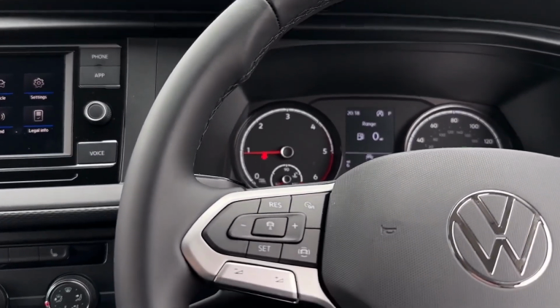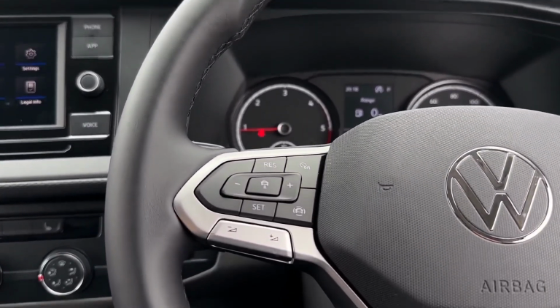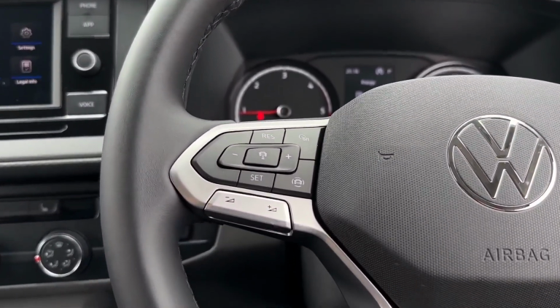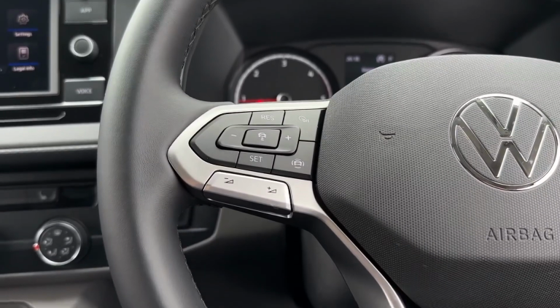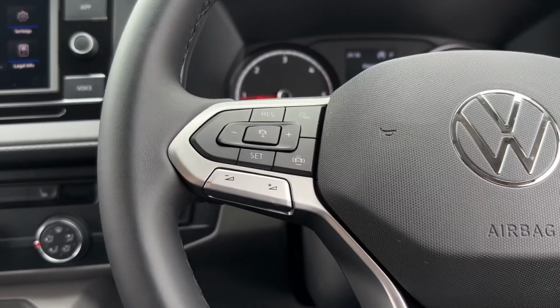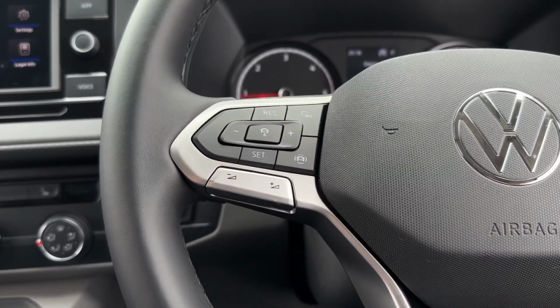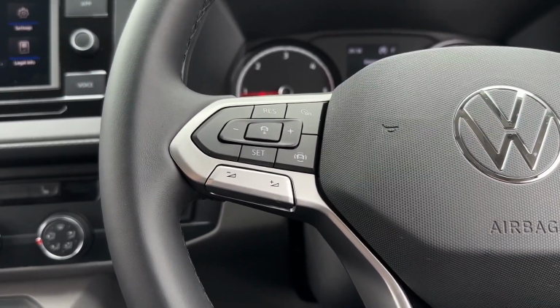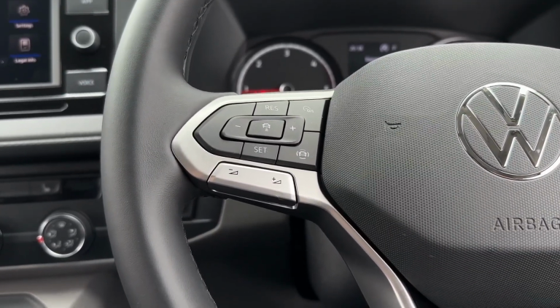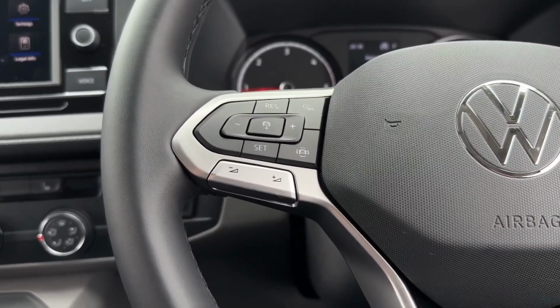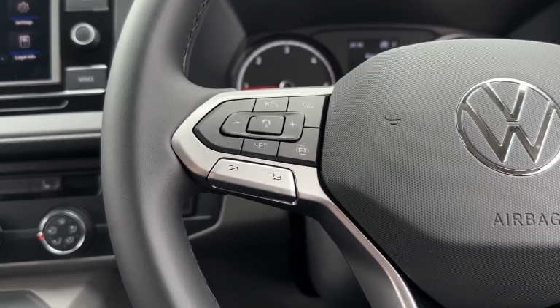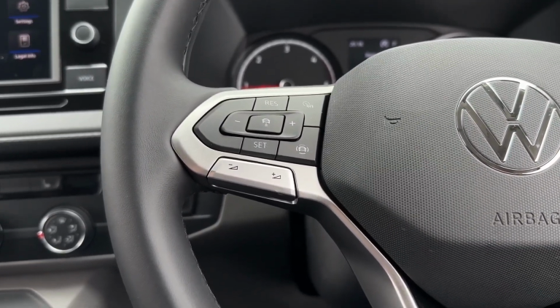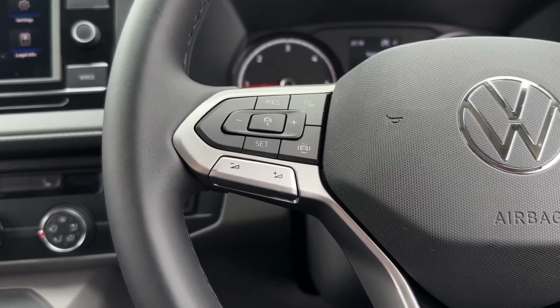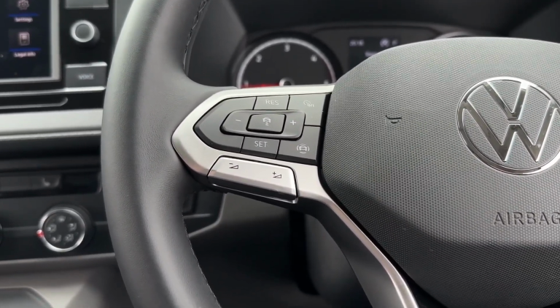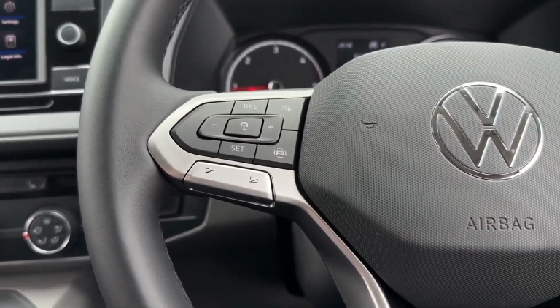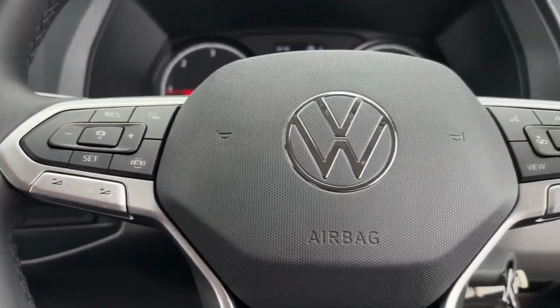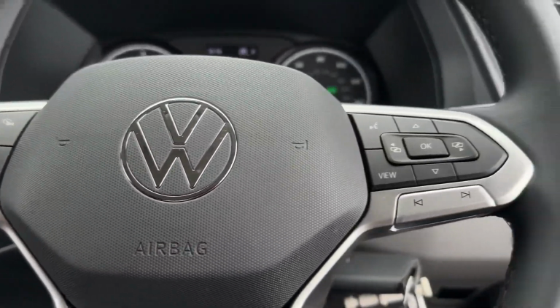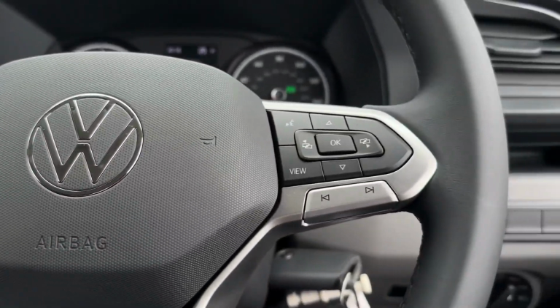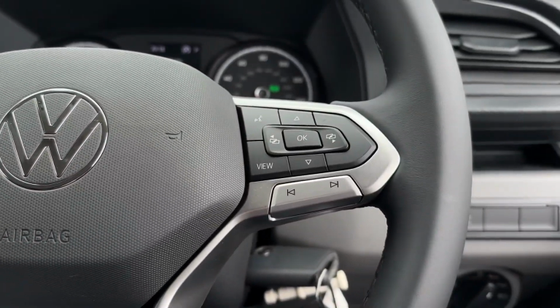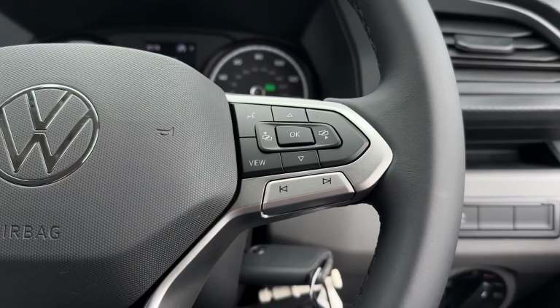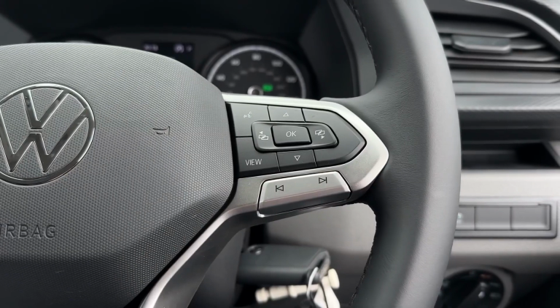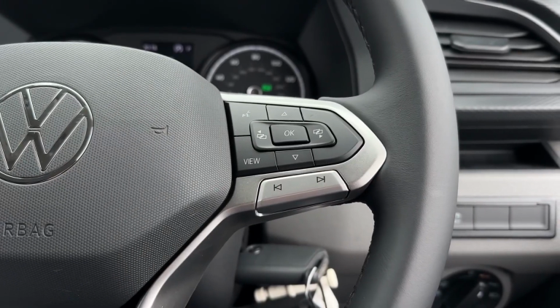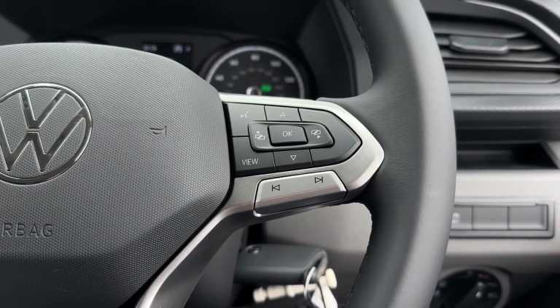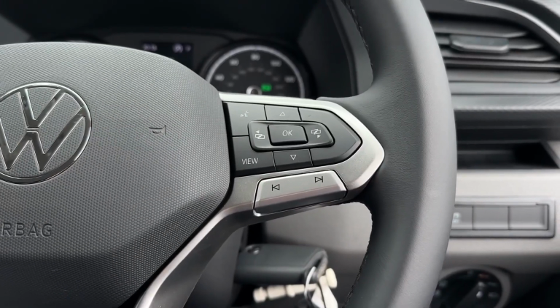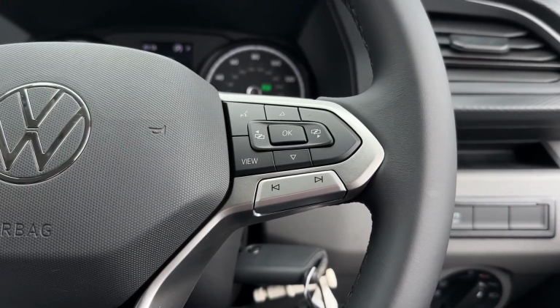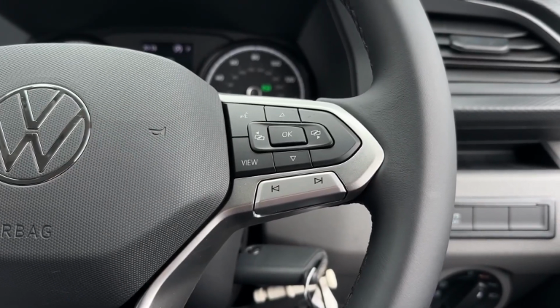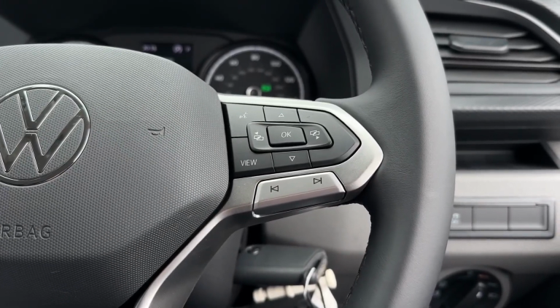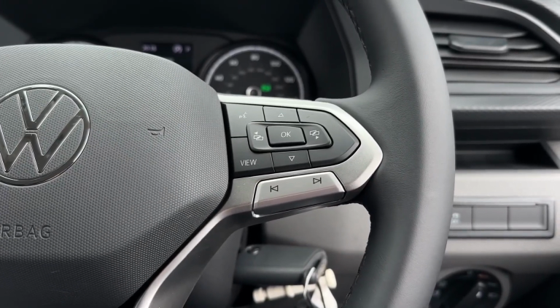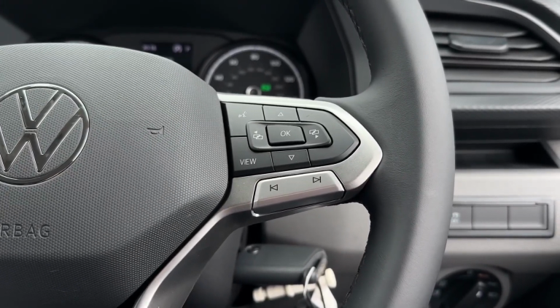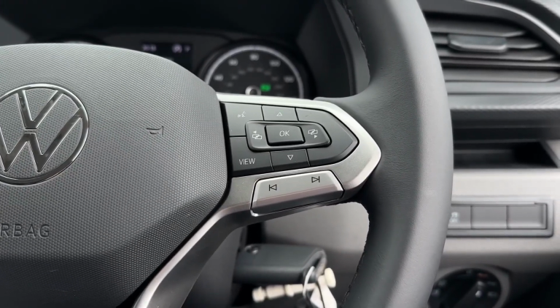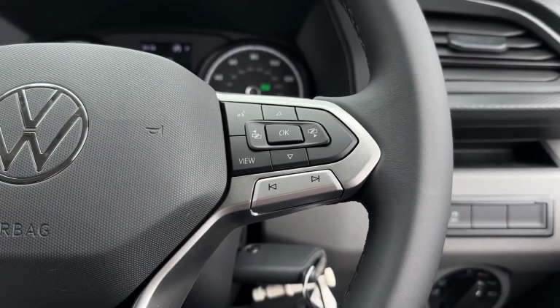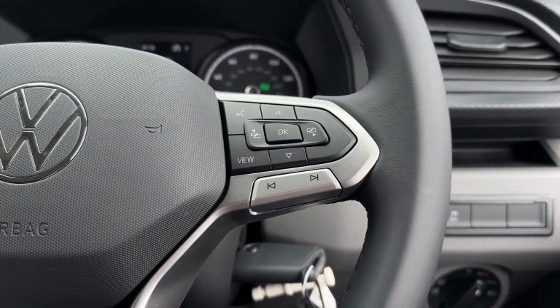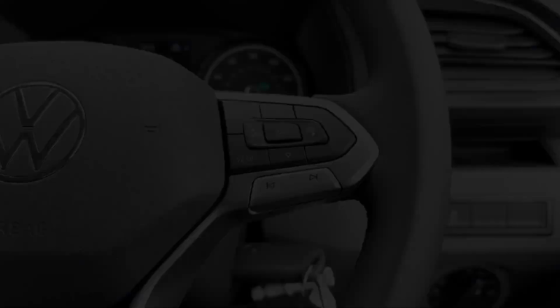On the steering wheel you'll find the cruise control and speed limiter as well as volume for the main media system. You've also got next and back buttons to the right as well as controls for the digital screen within the cockpit.